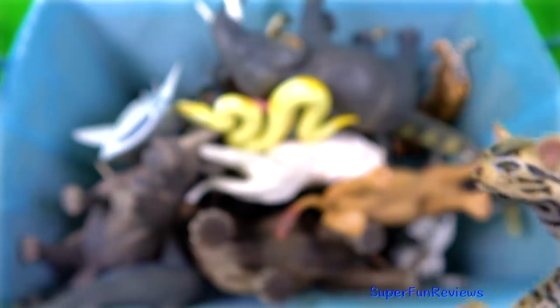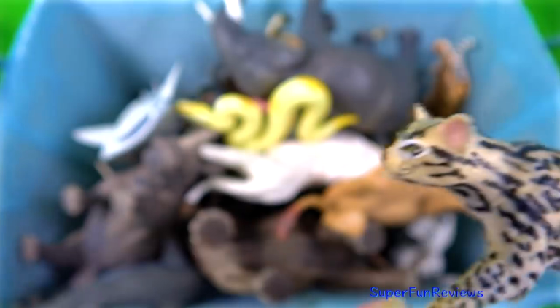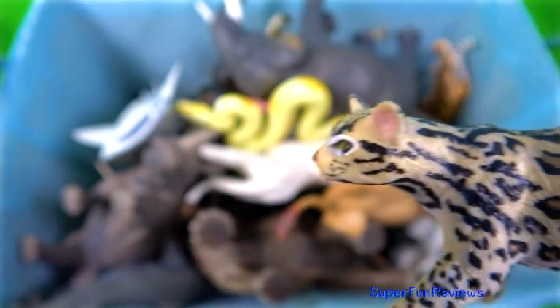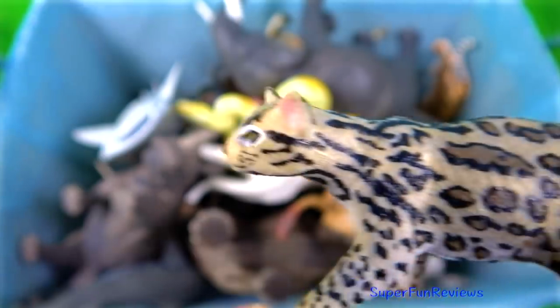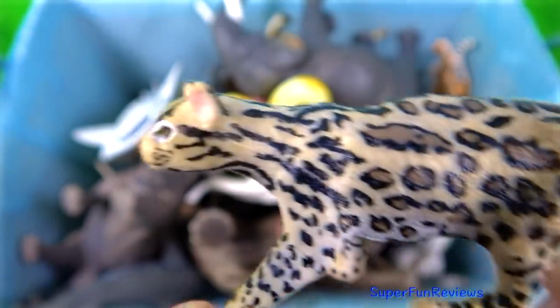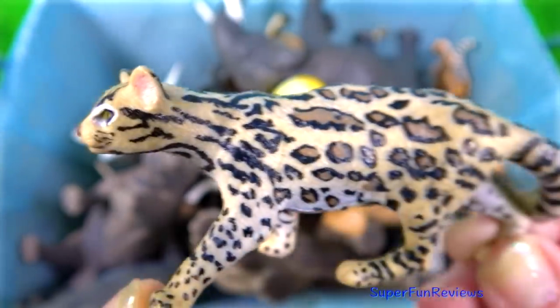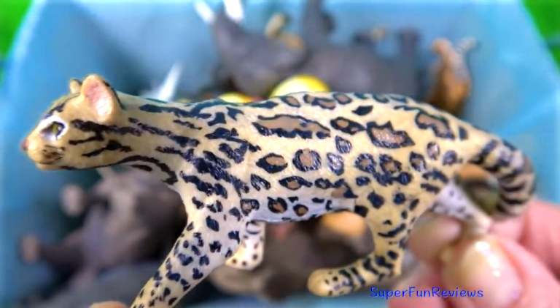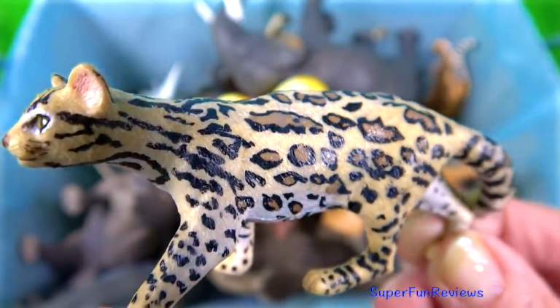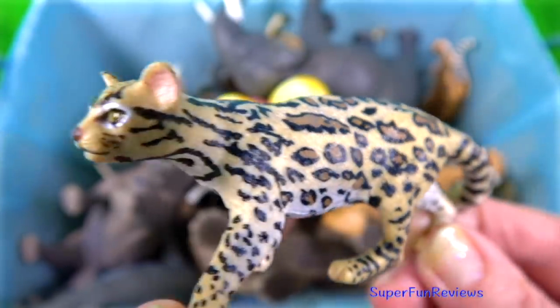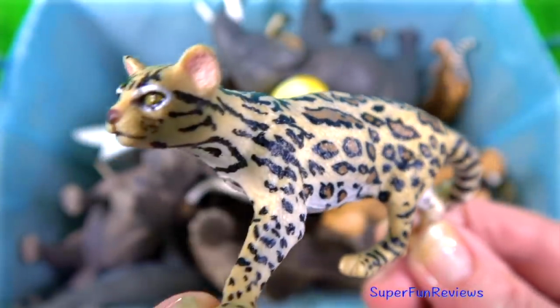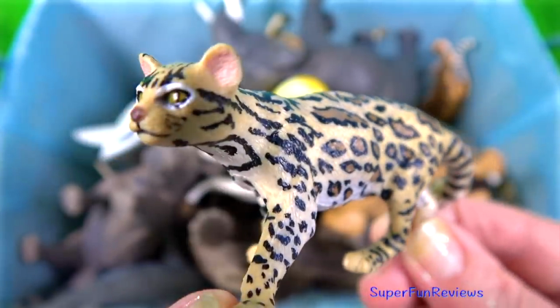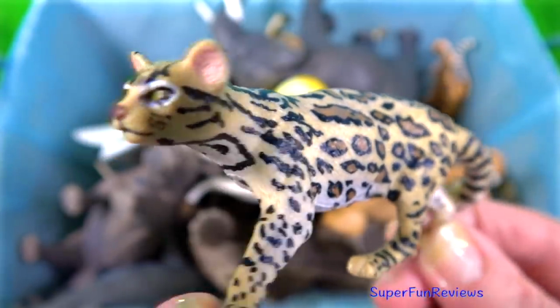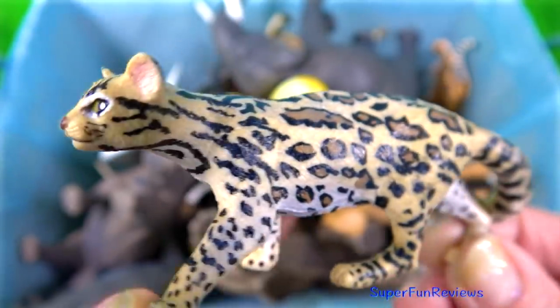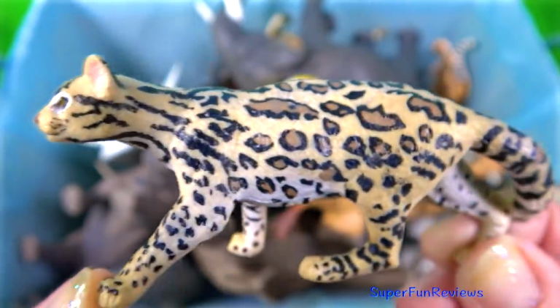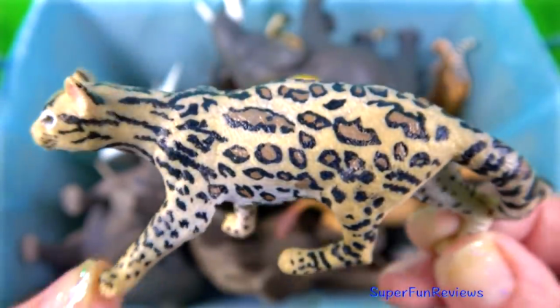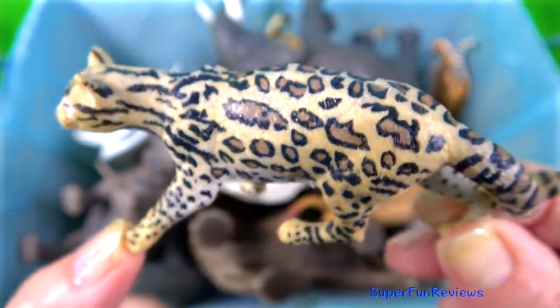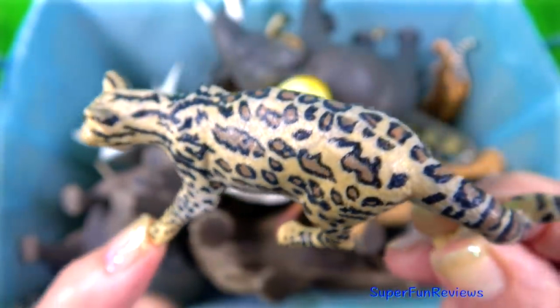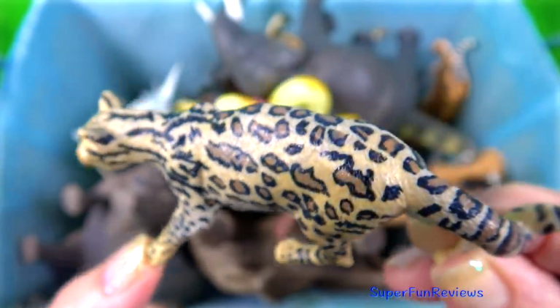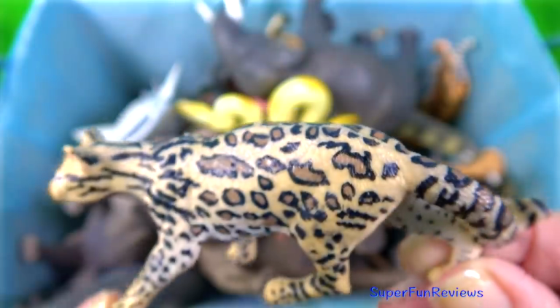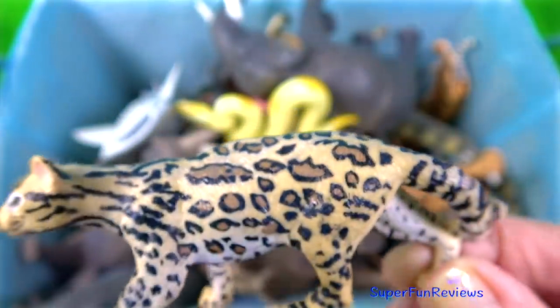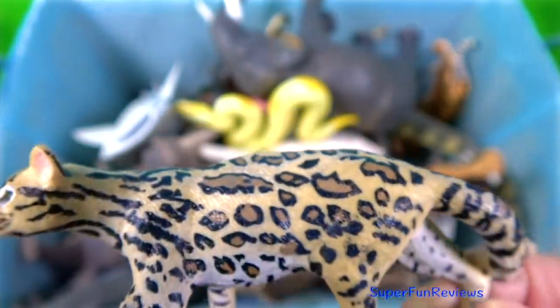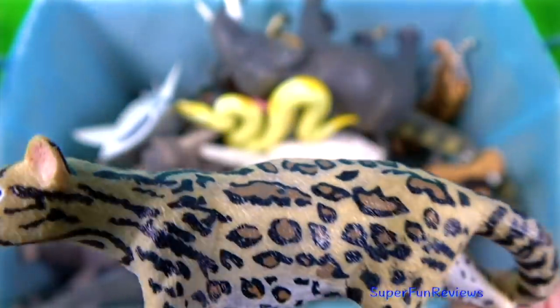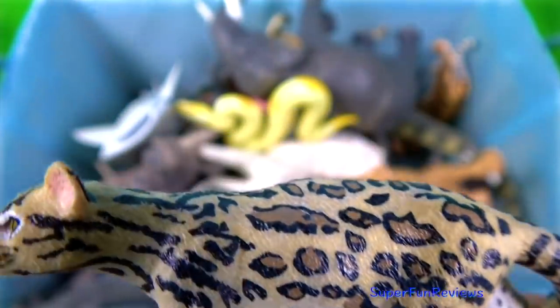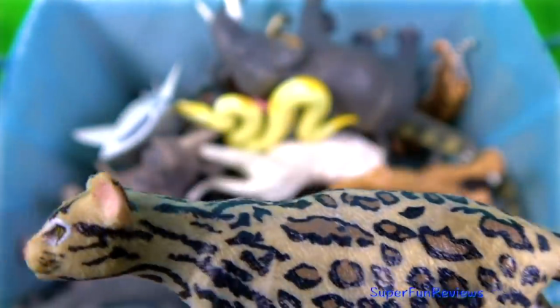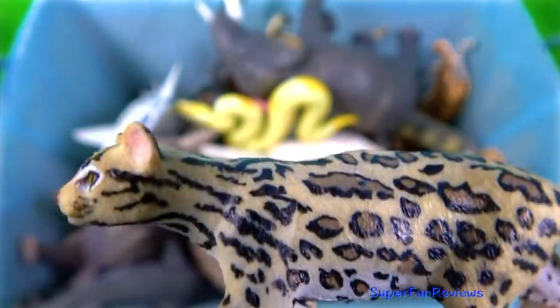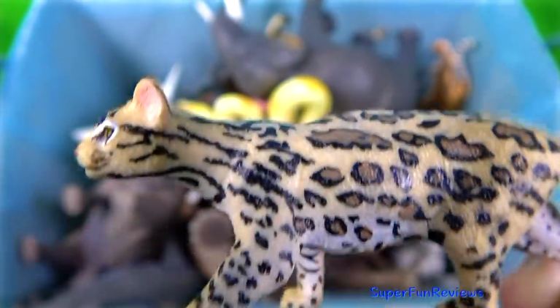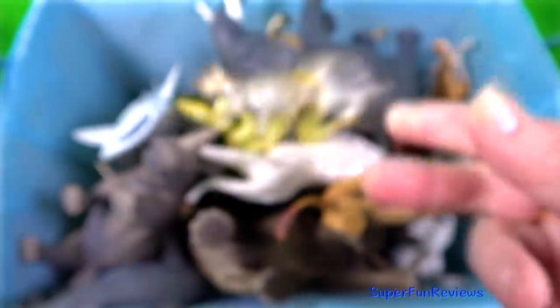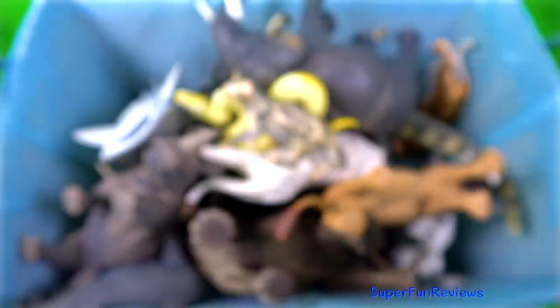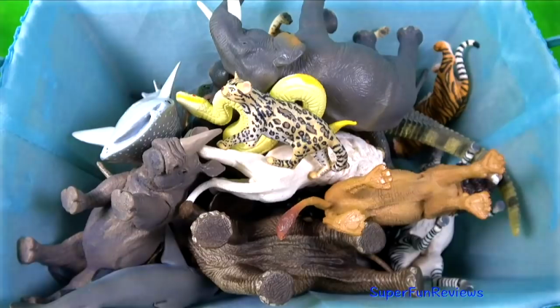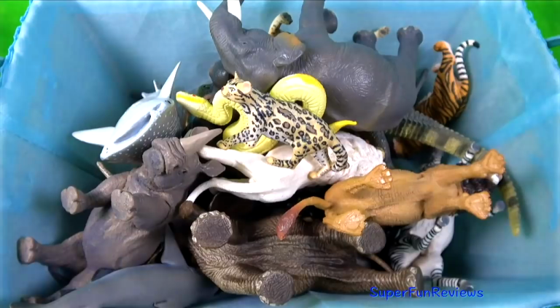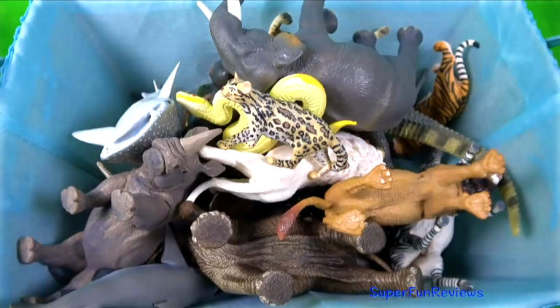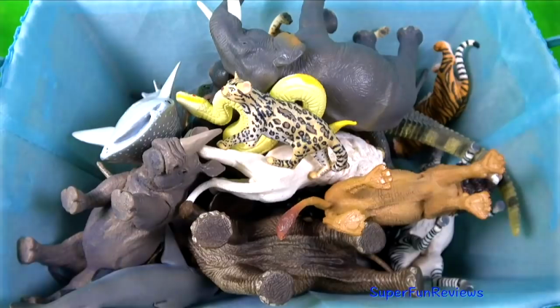The ocelot is a spotted cat of the new world, found in lowland areas from Texas southward to northern Argentina.